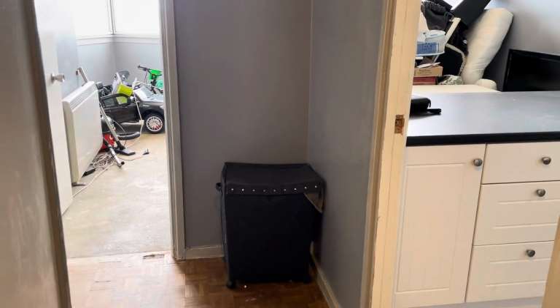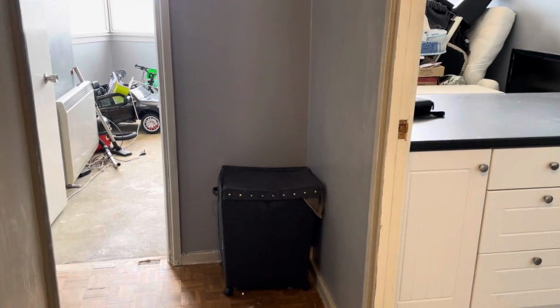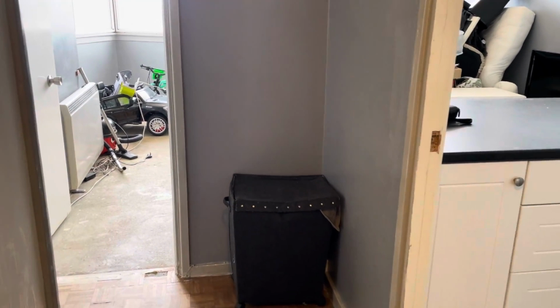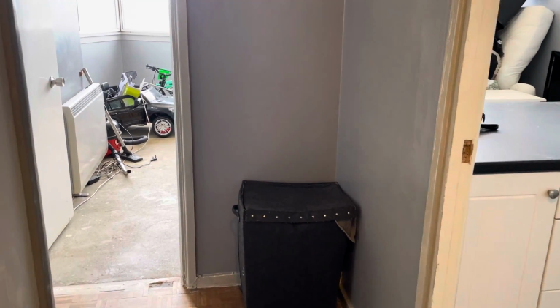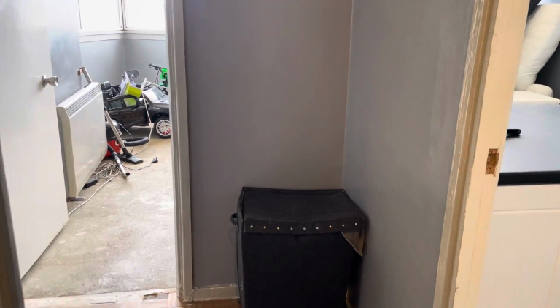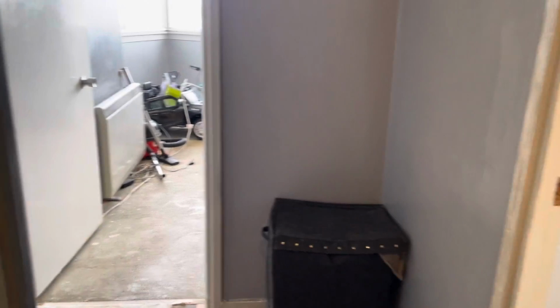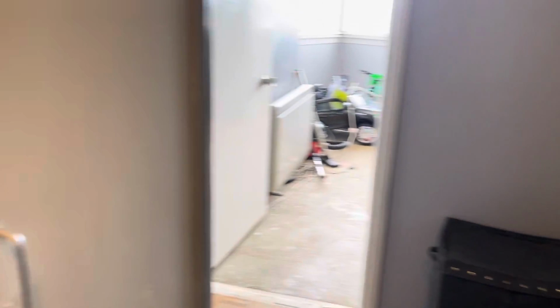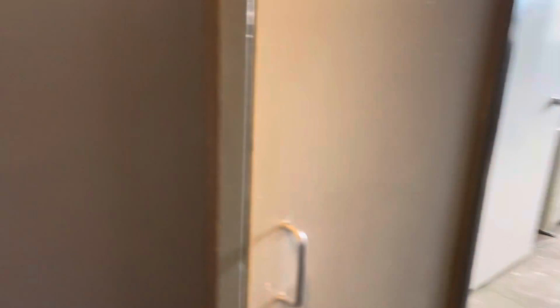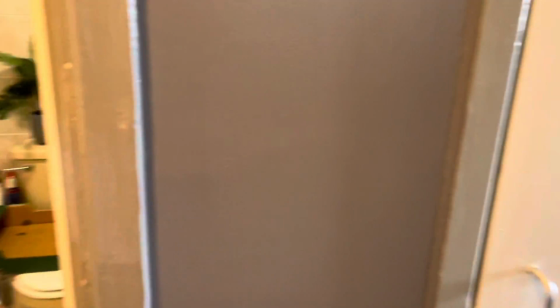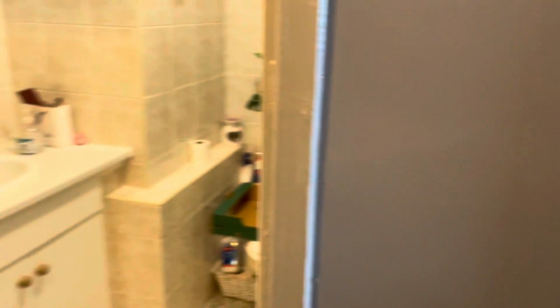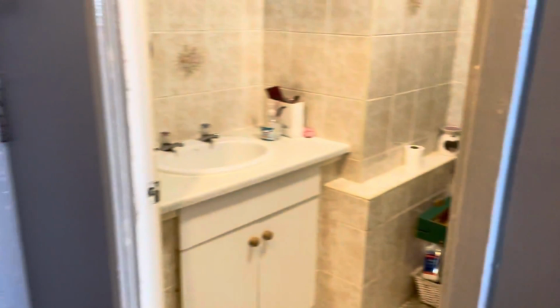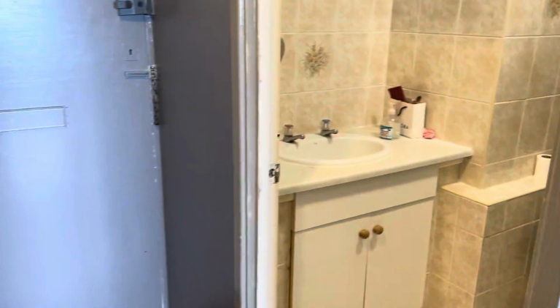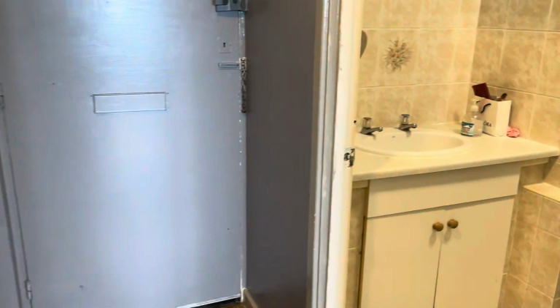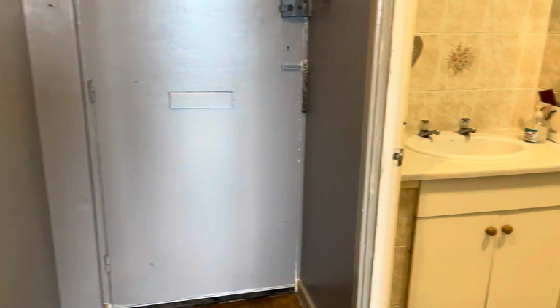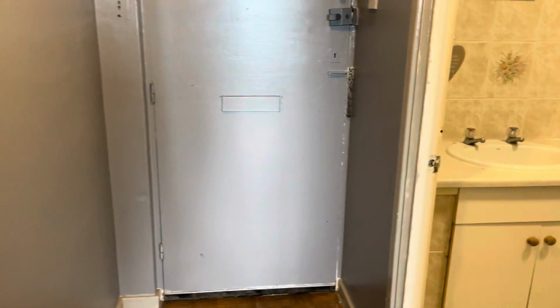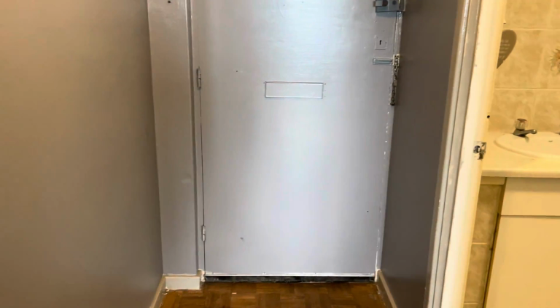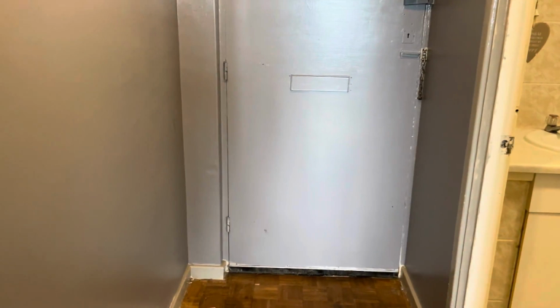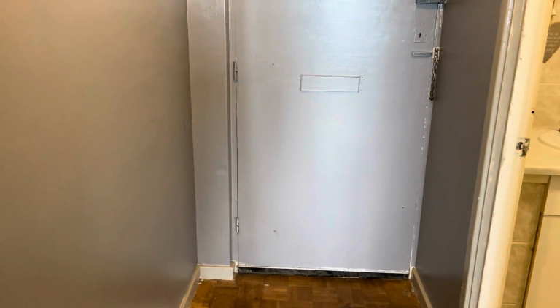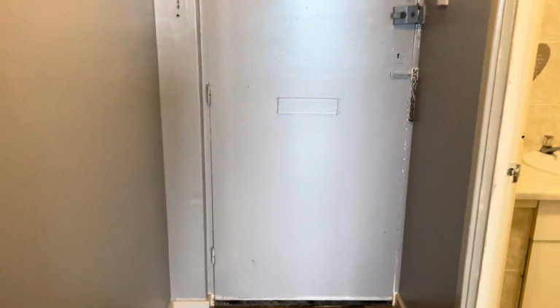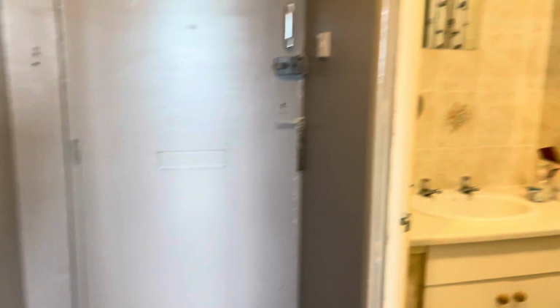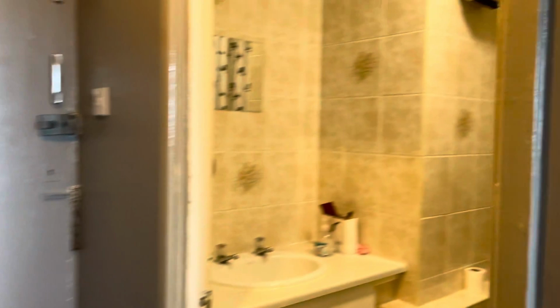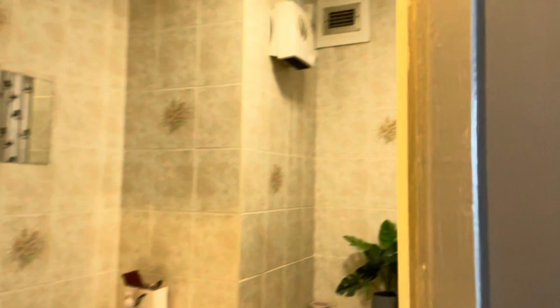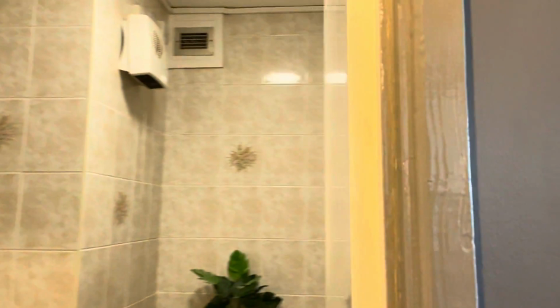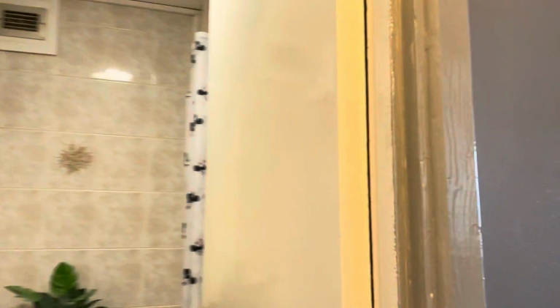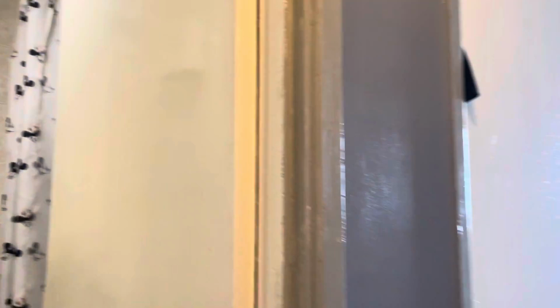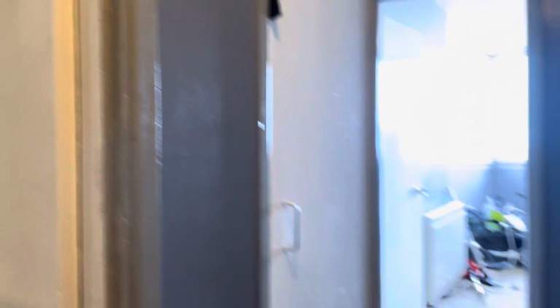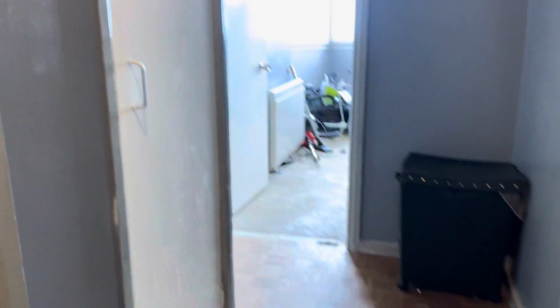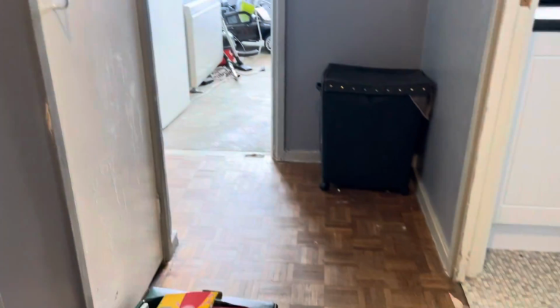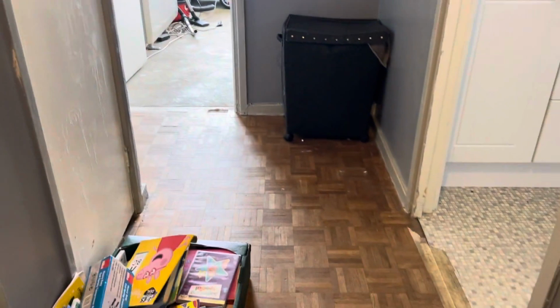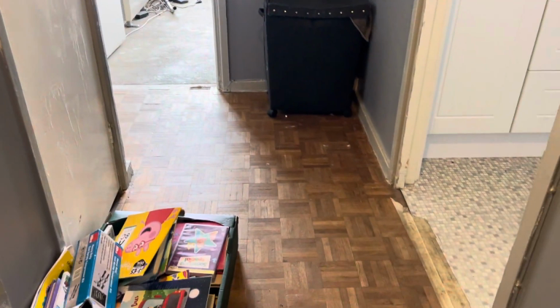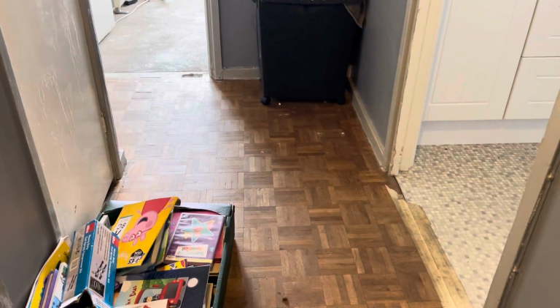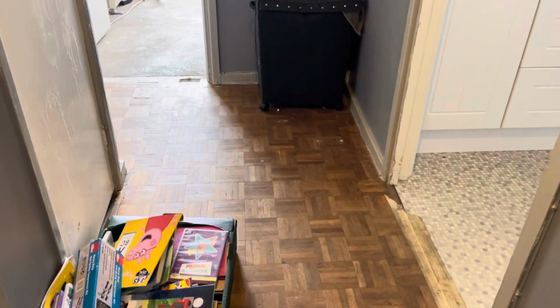I'm just going to show you around the property. As you come into the property, you have a nice large hallway with wooden flooring as you come in.